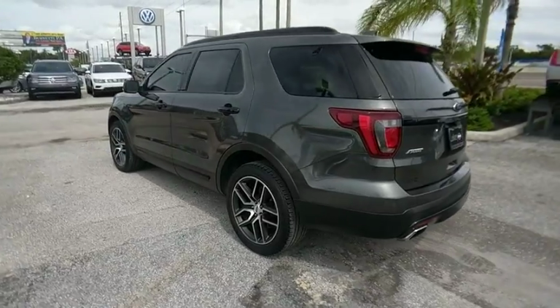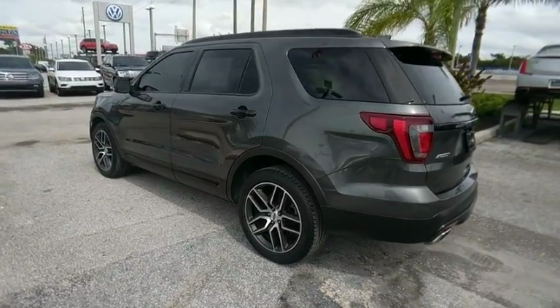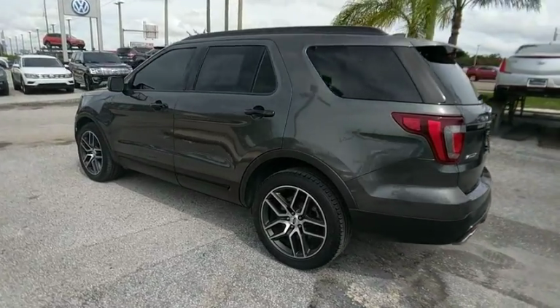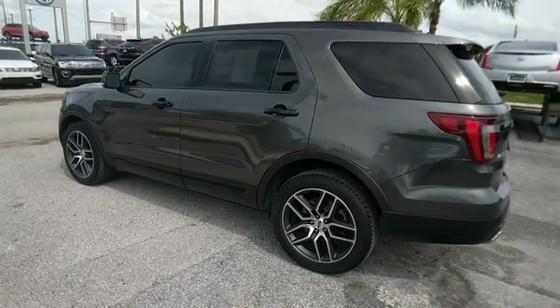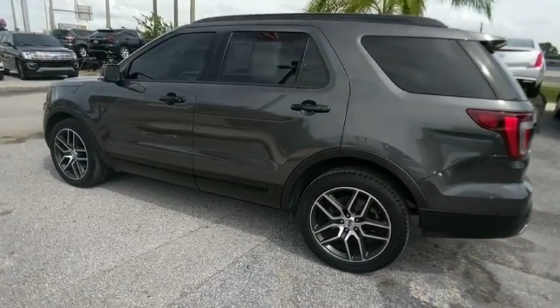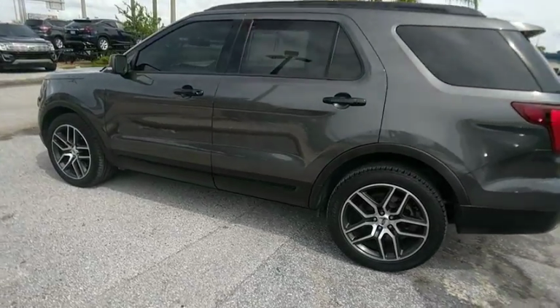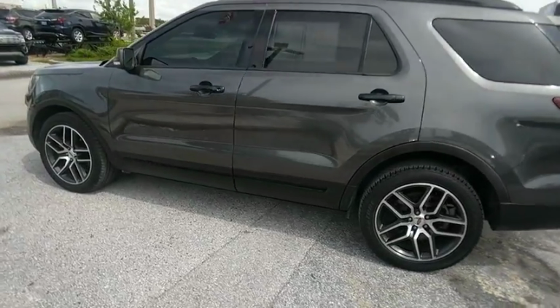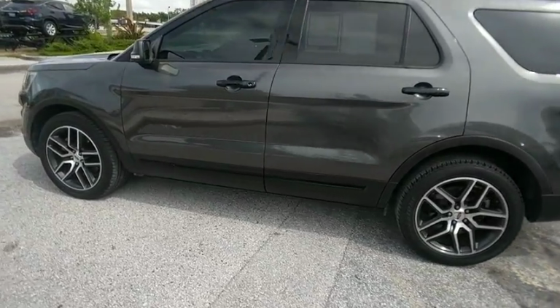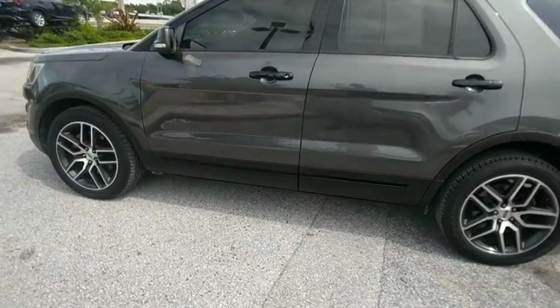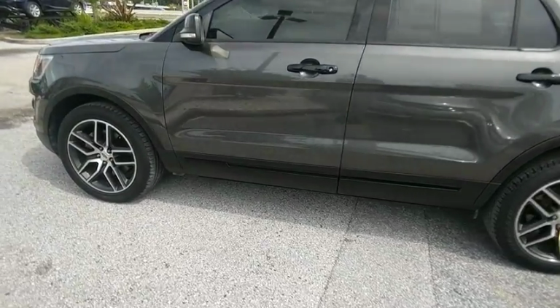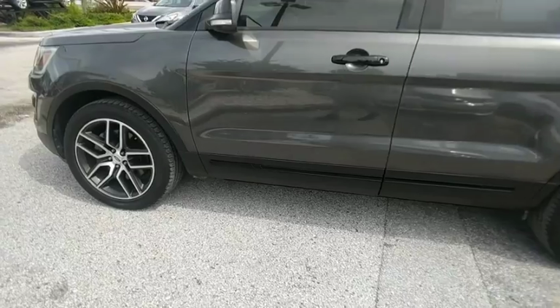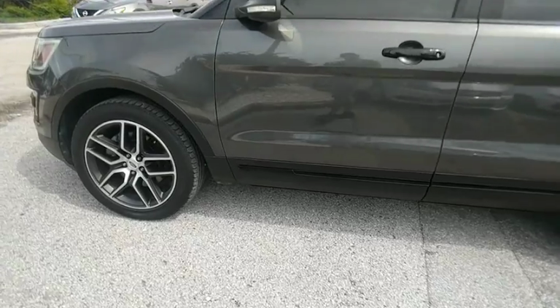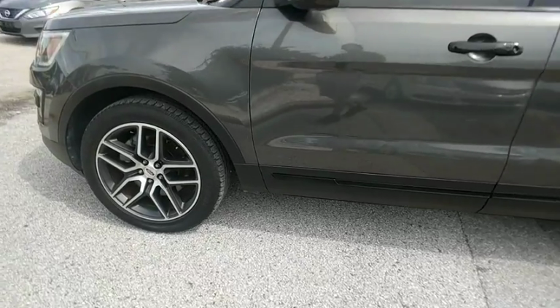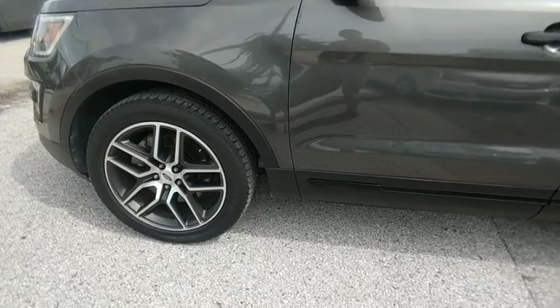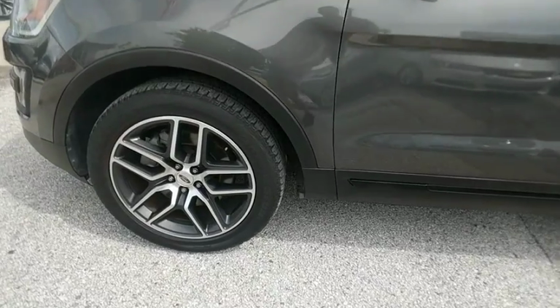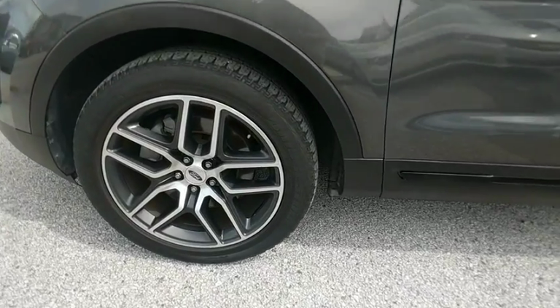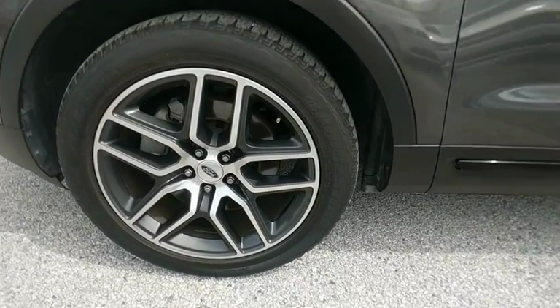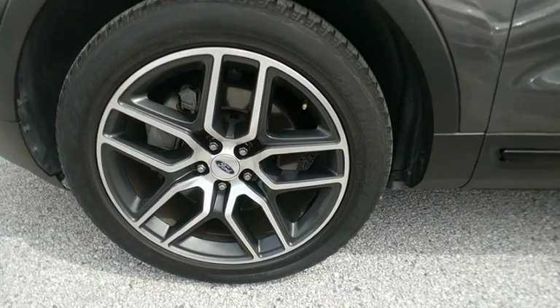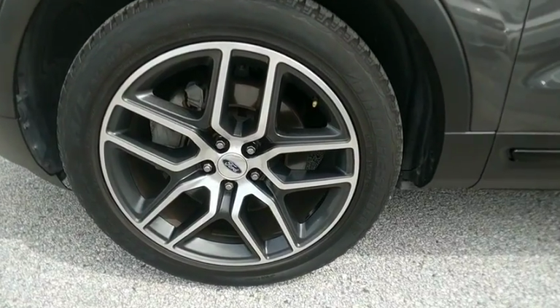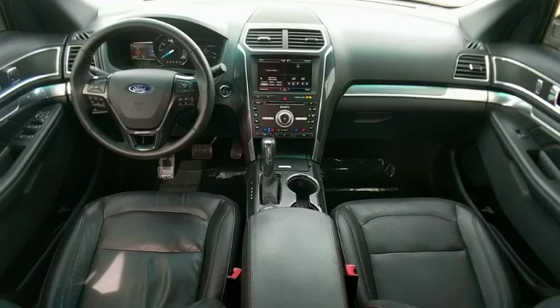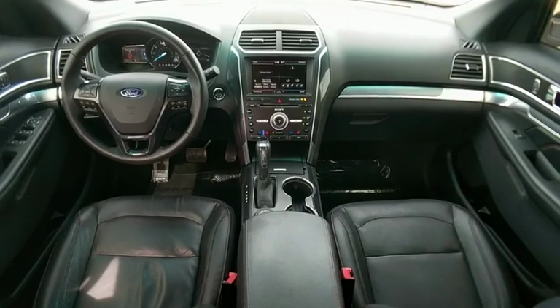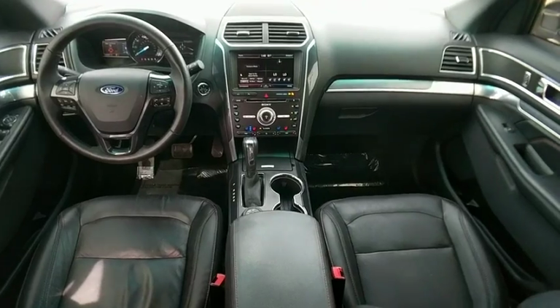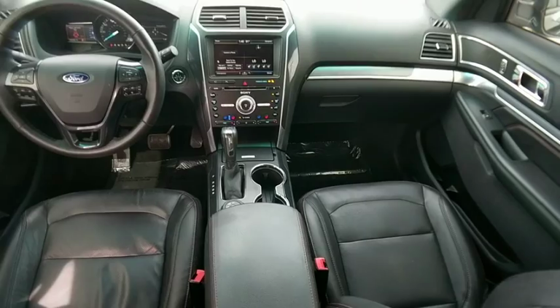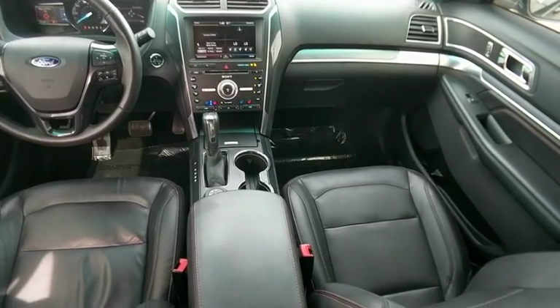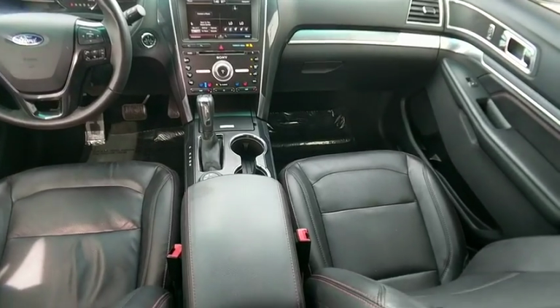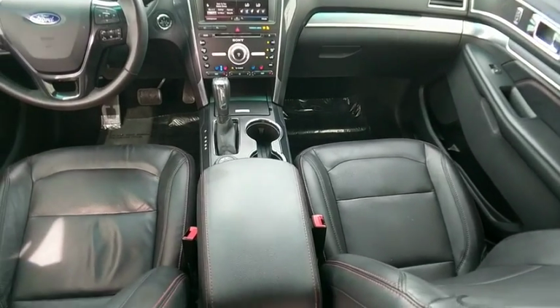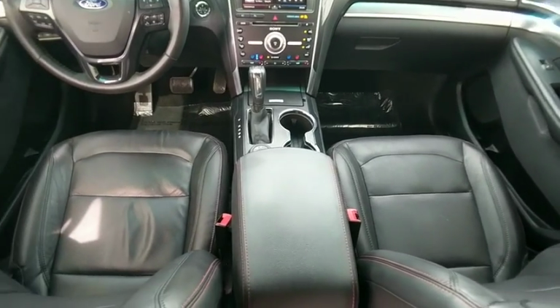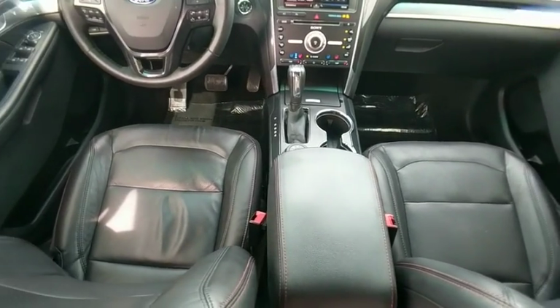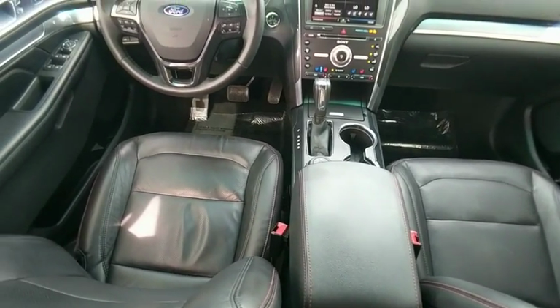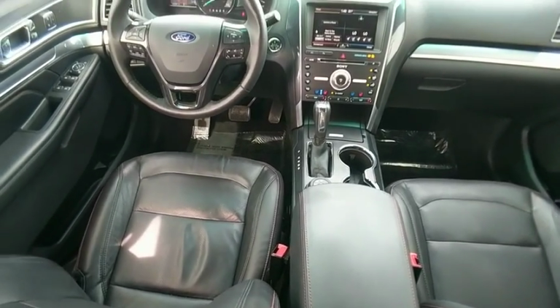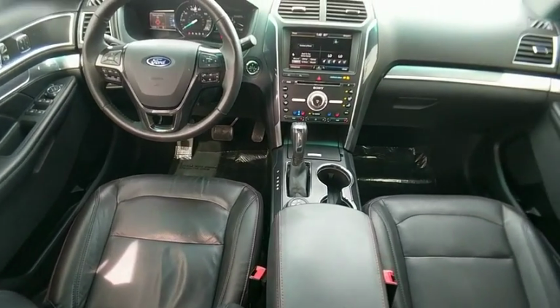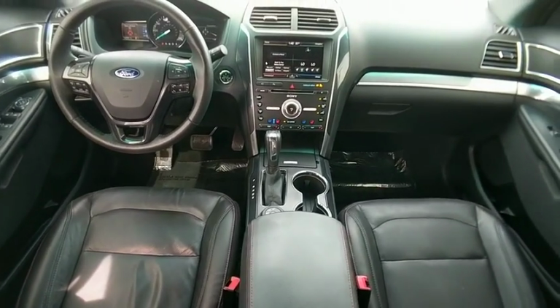Here are some of this vehicle's great options: leather wrapped steering wheel, Bluetooth, fog lights, compass, trip computer, cargo net, outside temperature gauge, perimeter alarm, tinted glass, and black door handles.